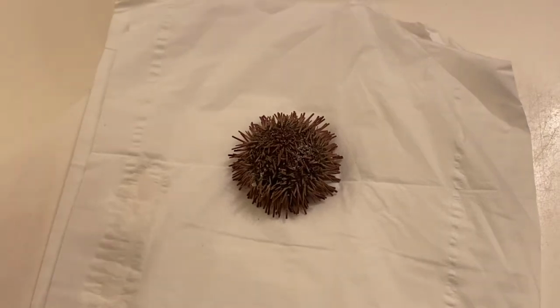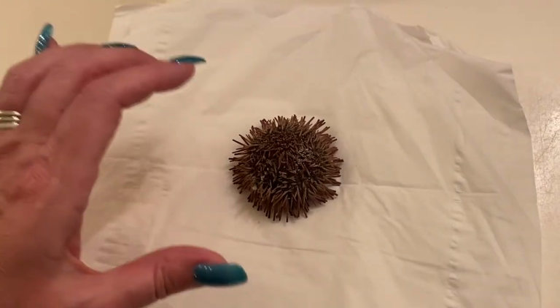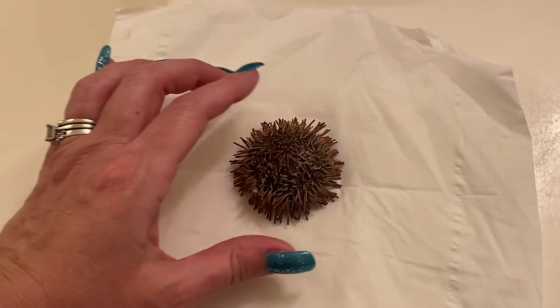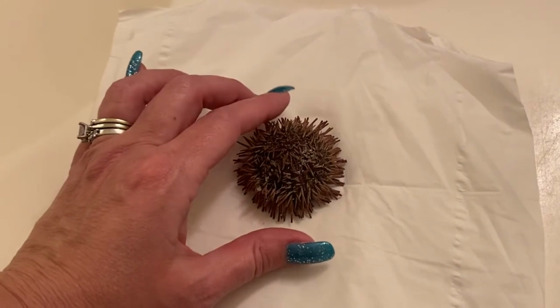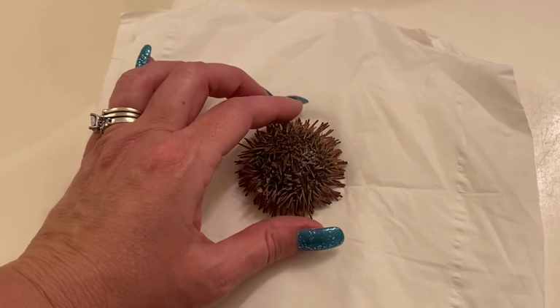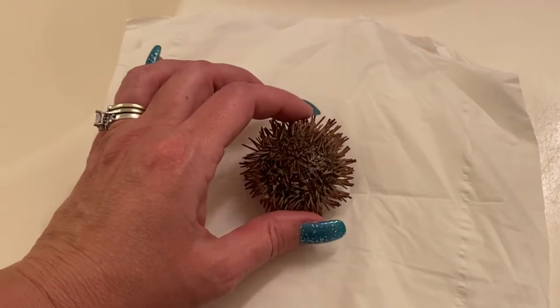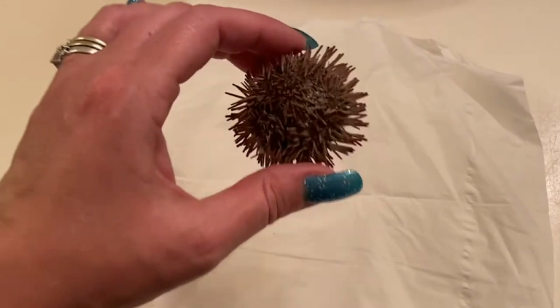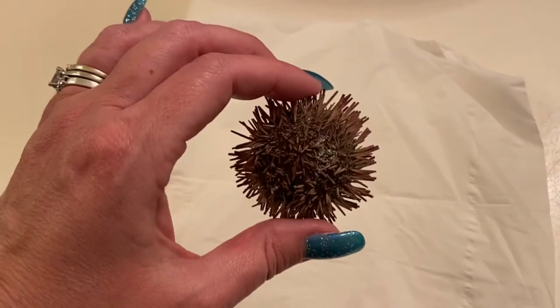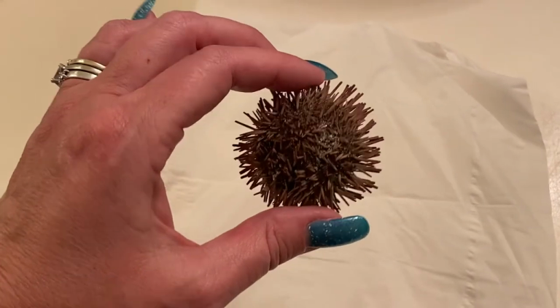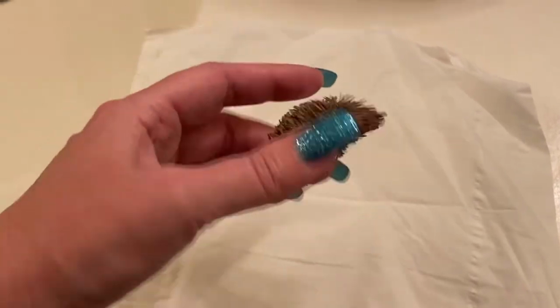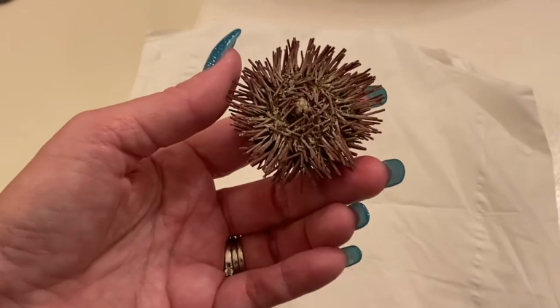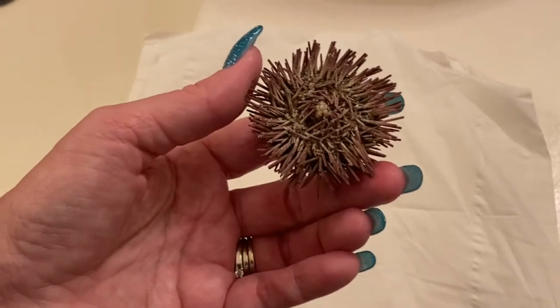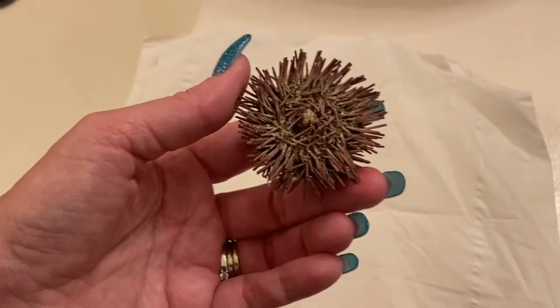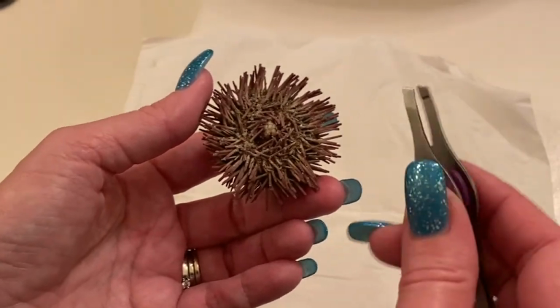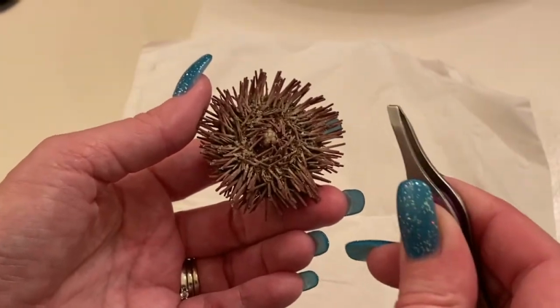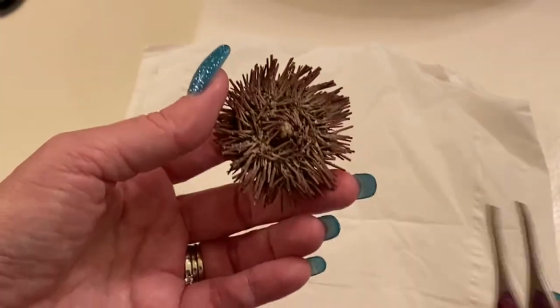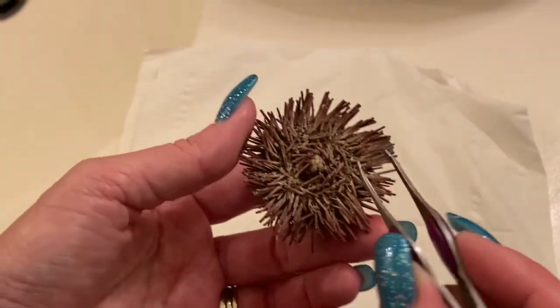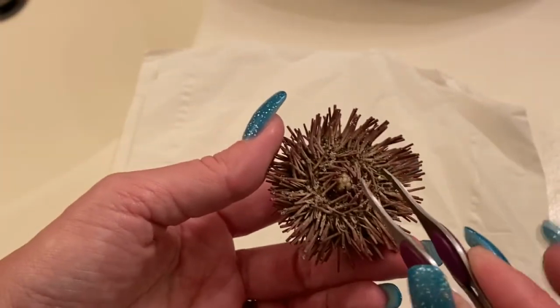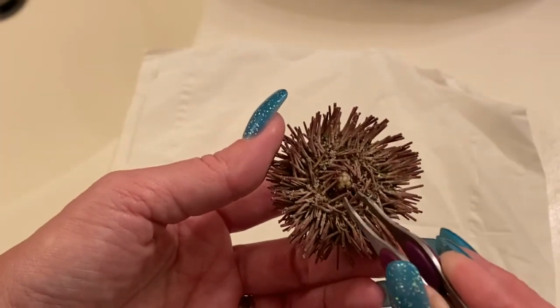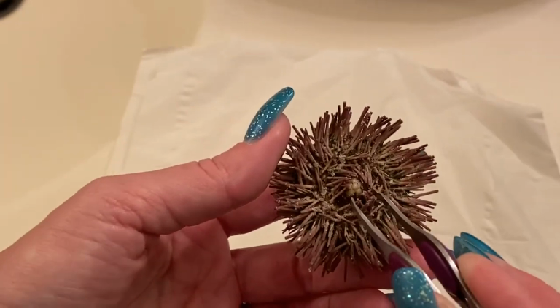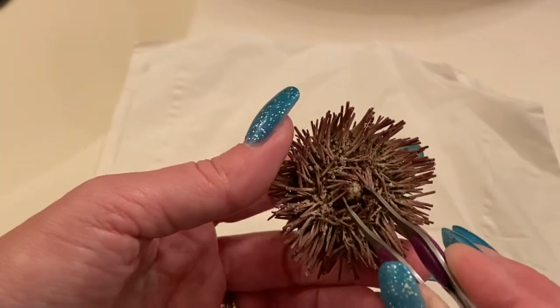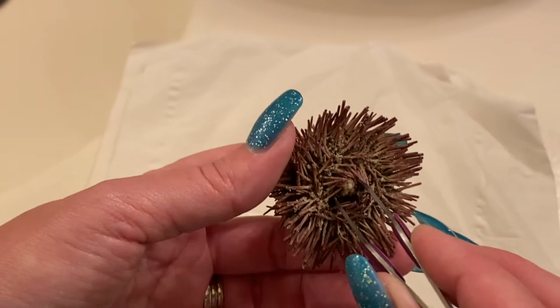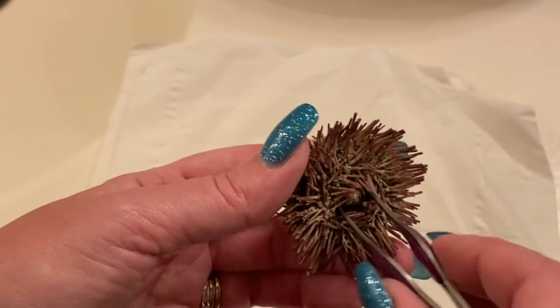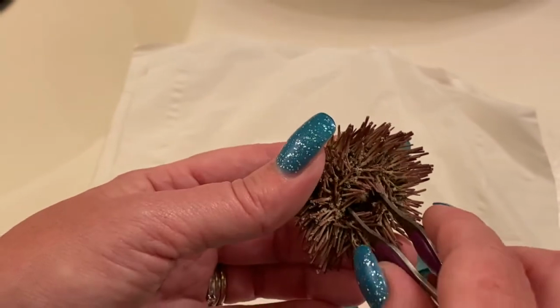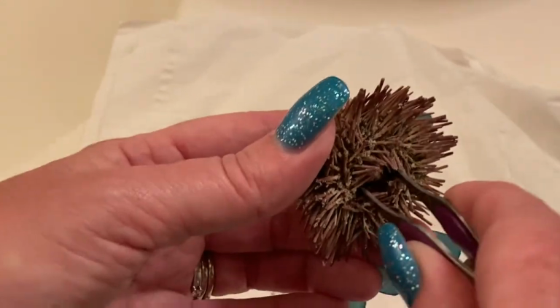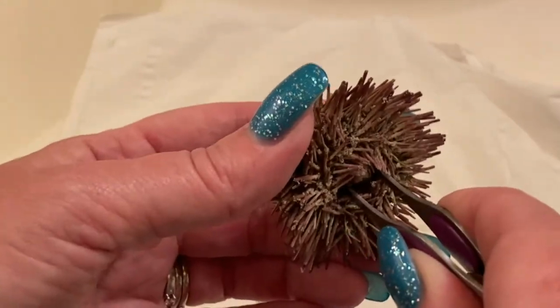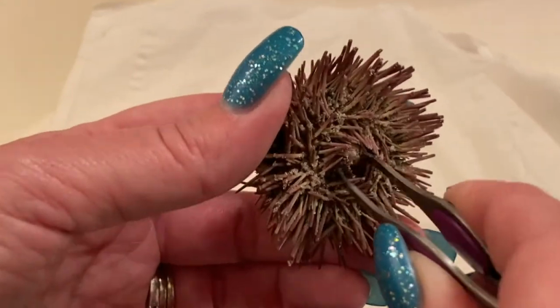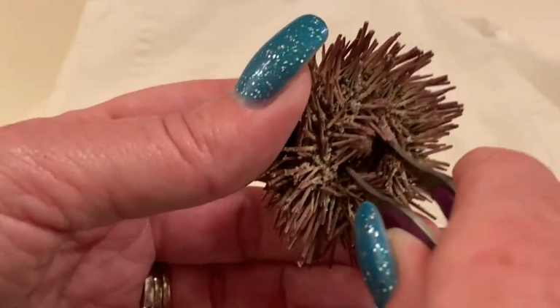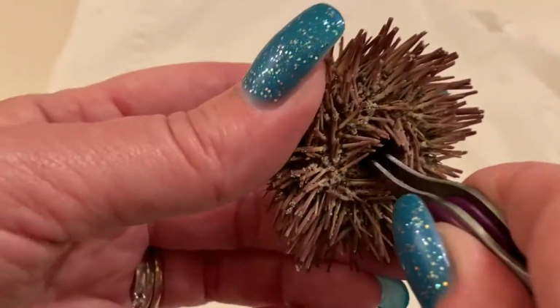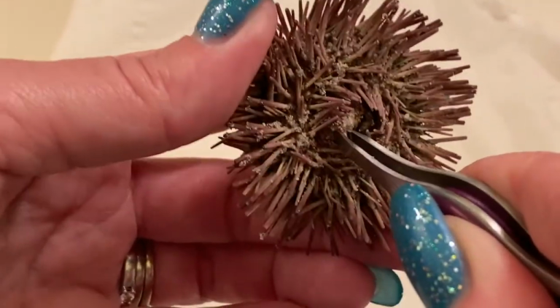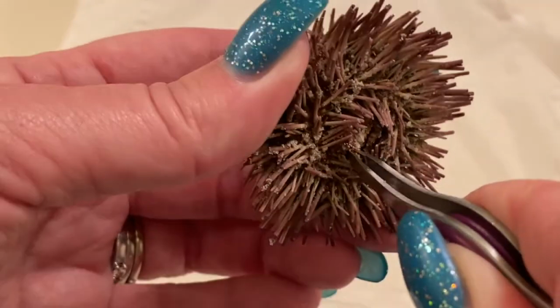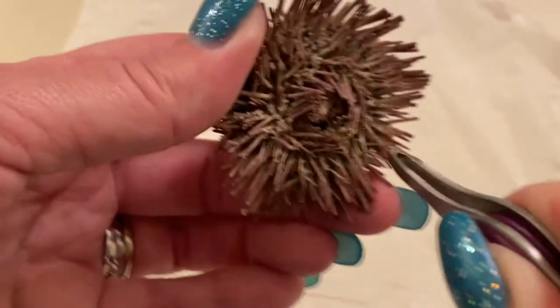This is a dead sea urchin, so I'm going to show you how I clean them. I just take tweezers, and the bottom of the sea urchin - this is the mouth. And so I just pluck it out, try to.